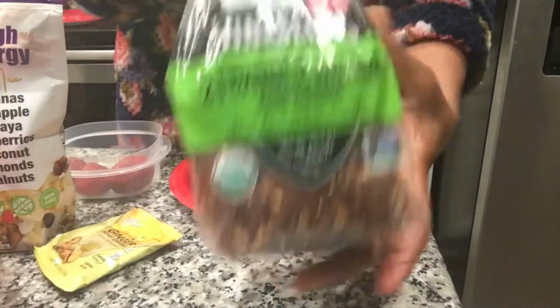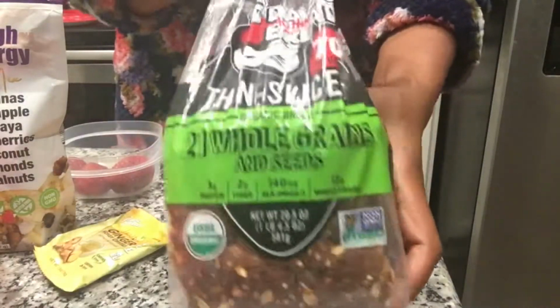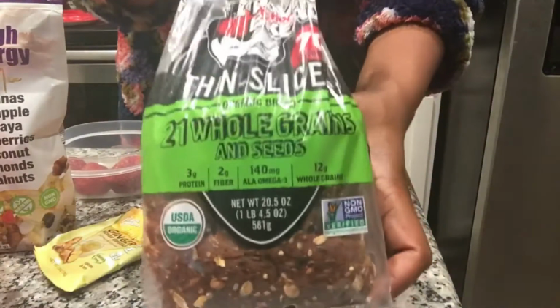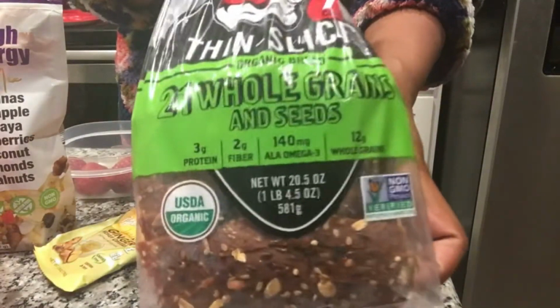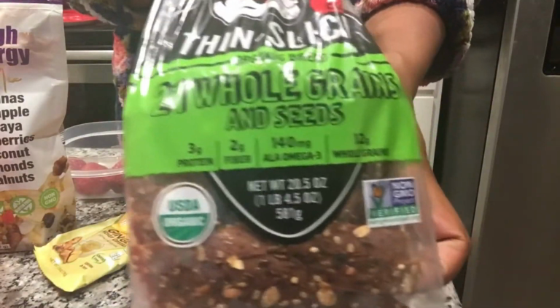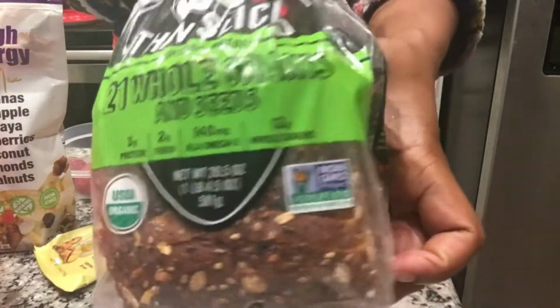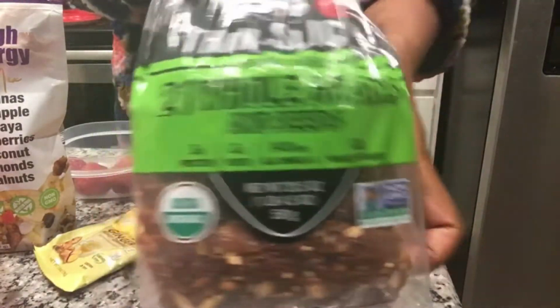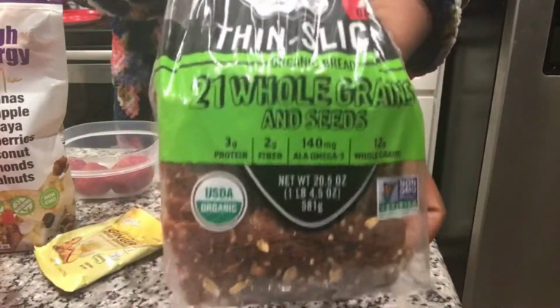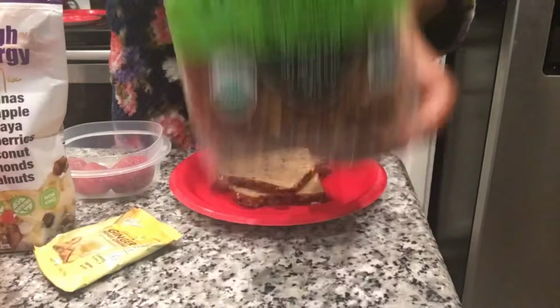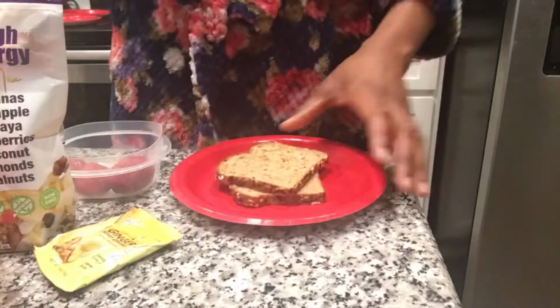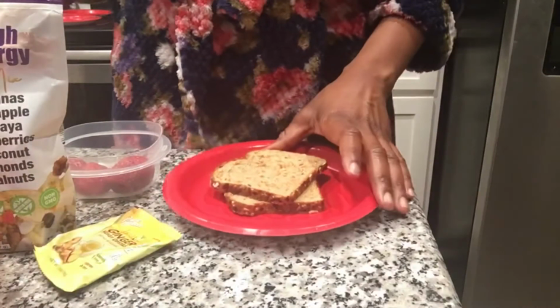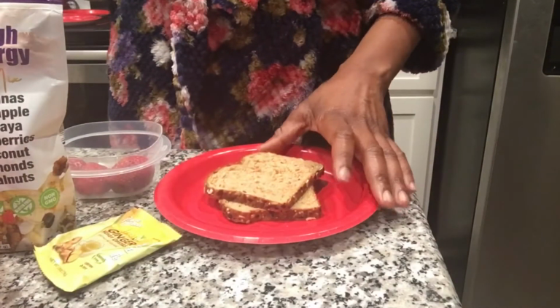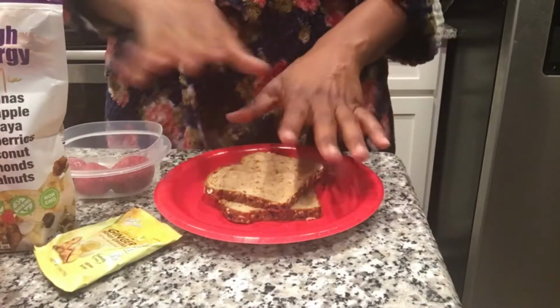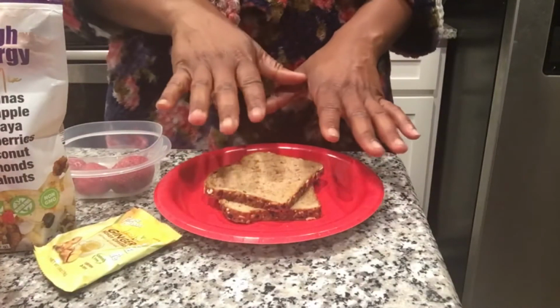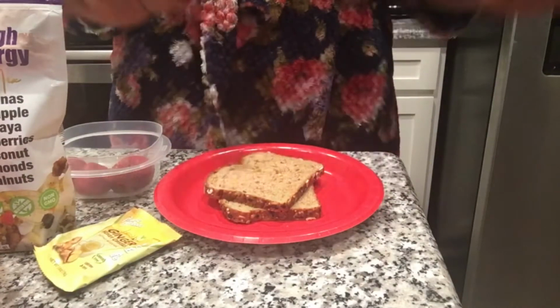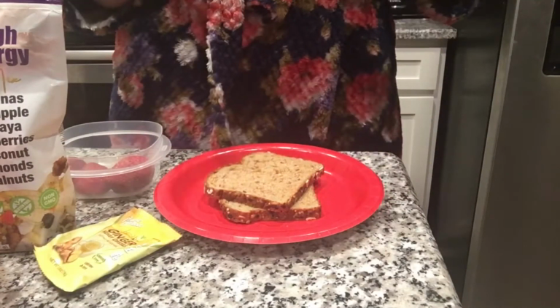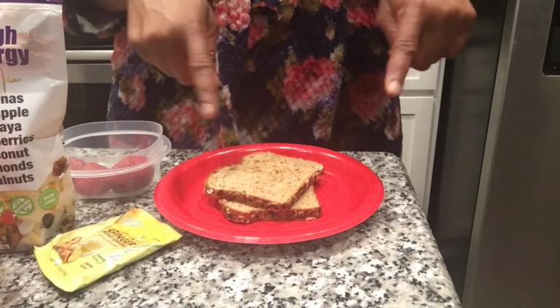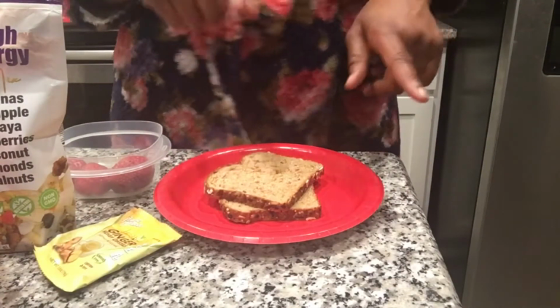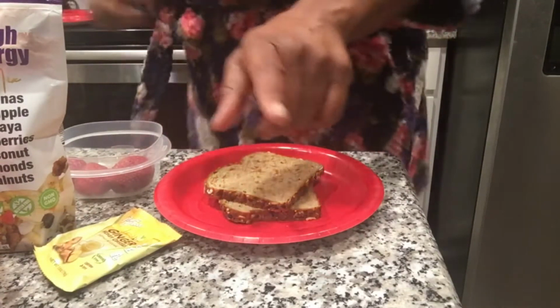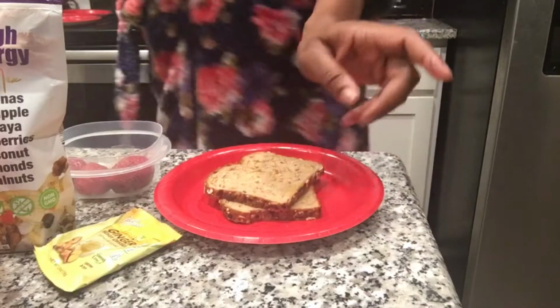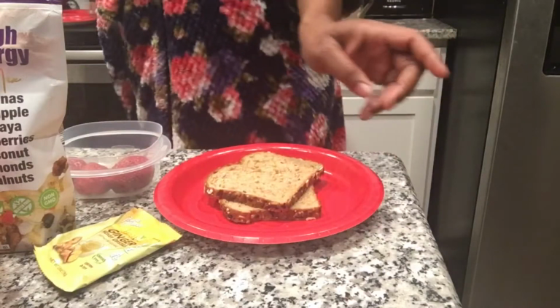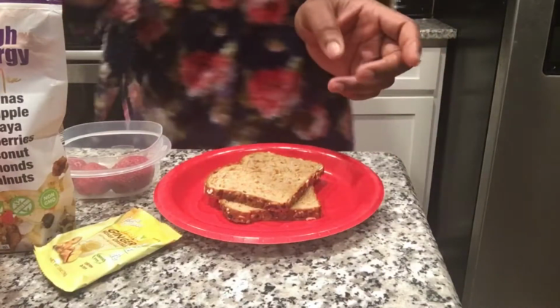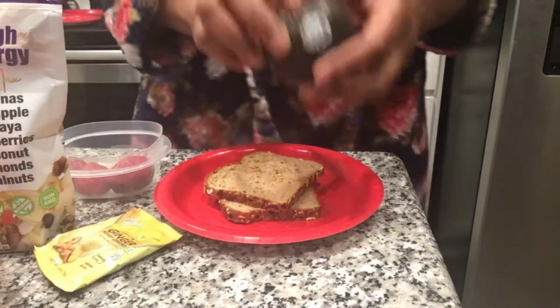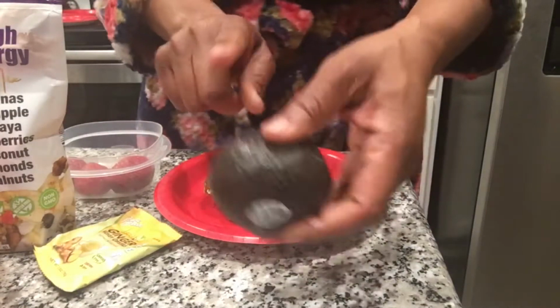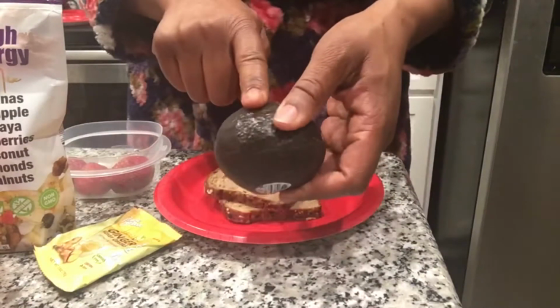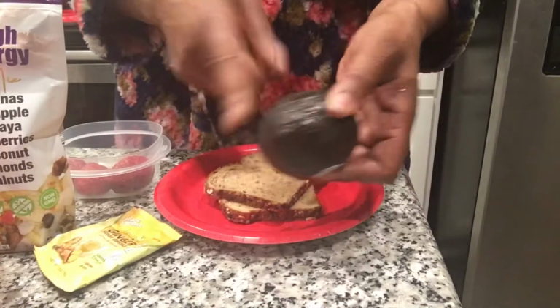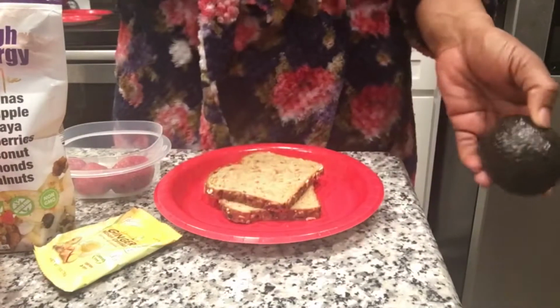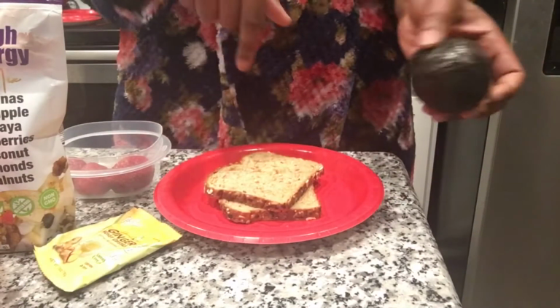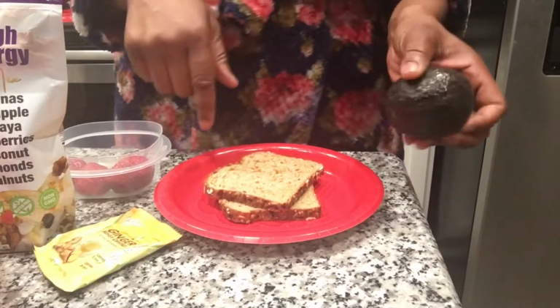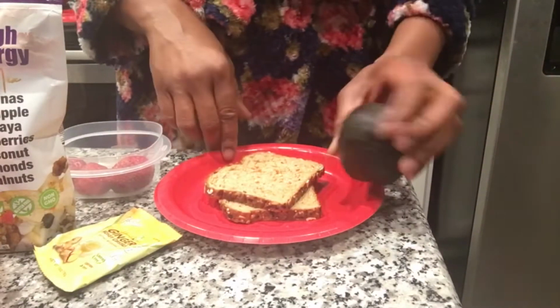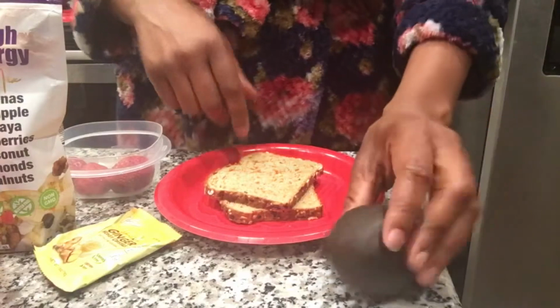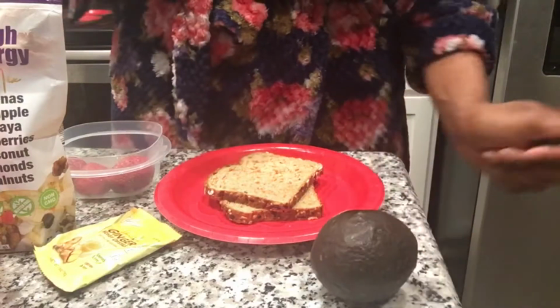Then slice it right — whole grains. We're also going to be using cream cheese and avocado. Don't forget that. Avocado, and then we're going to go ahead and go get the cream cheese. We'll be right back.